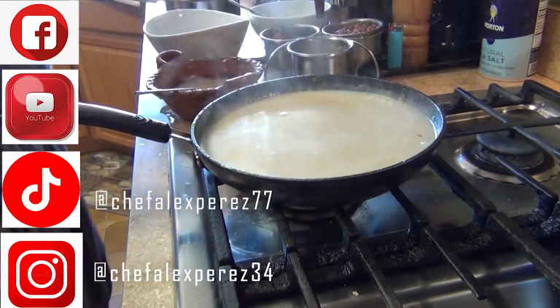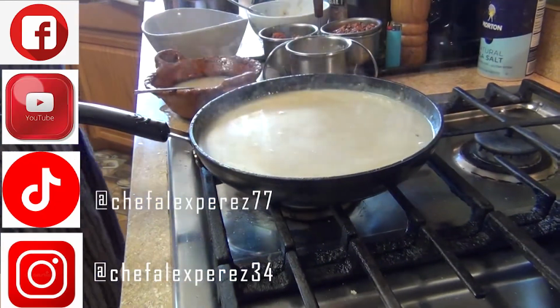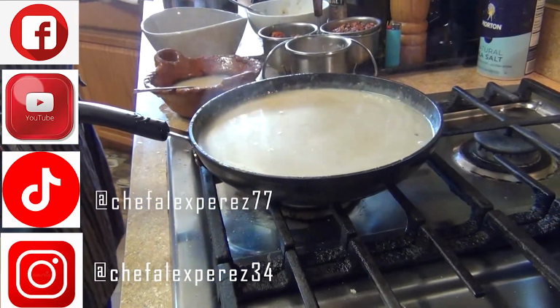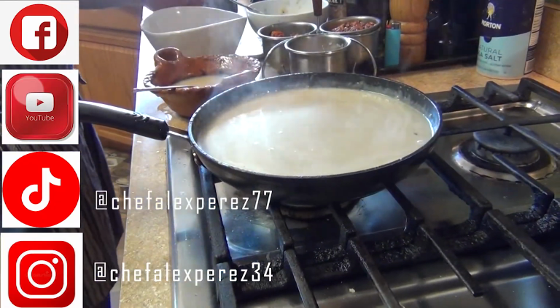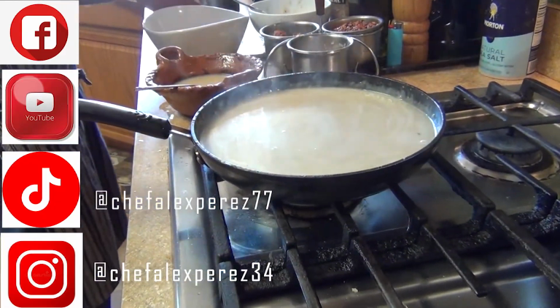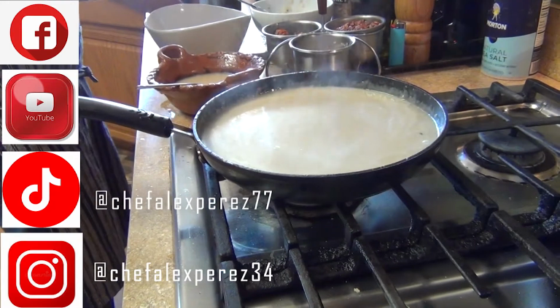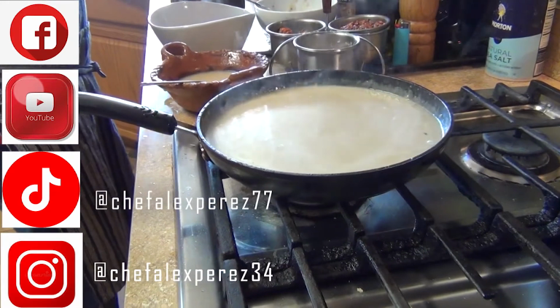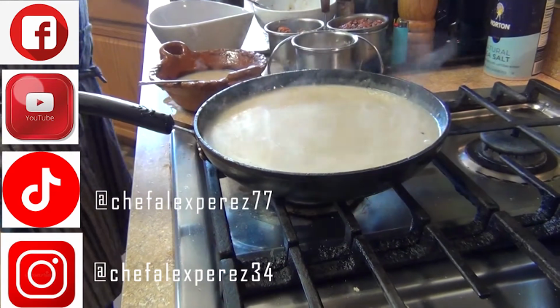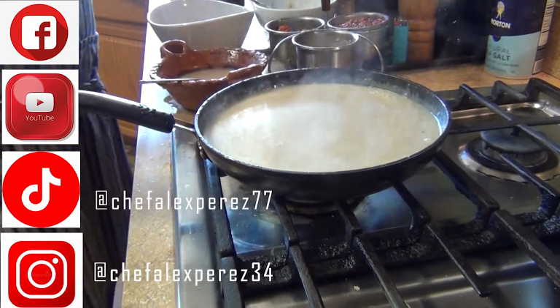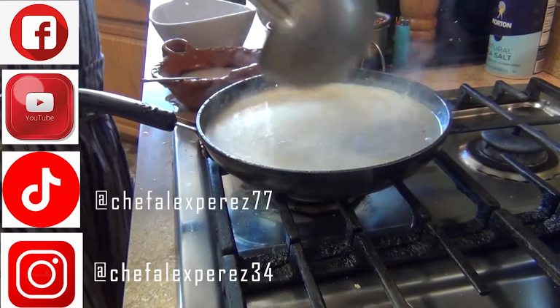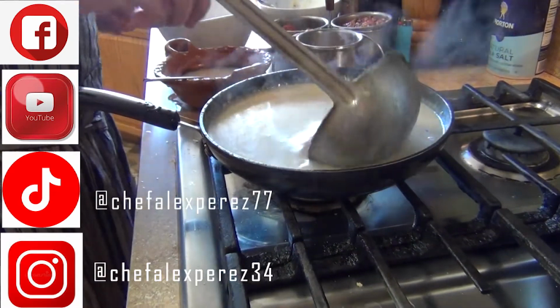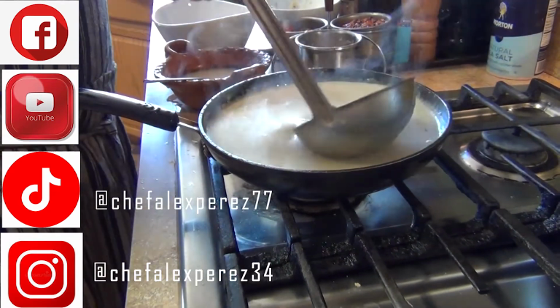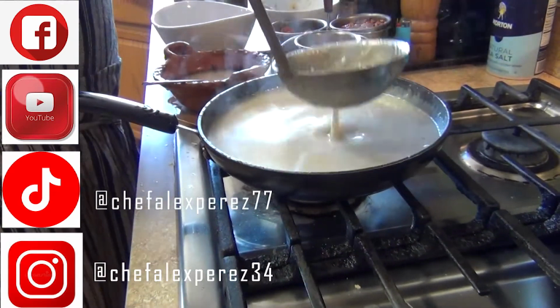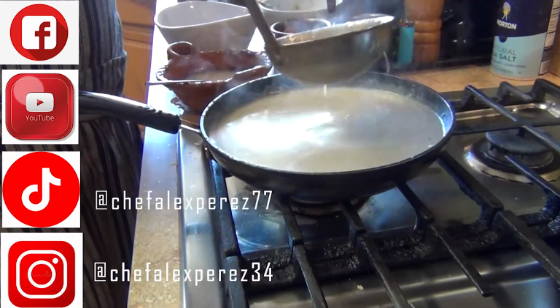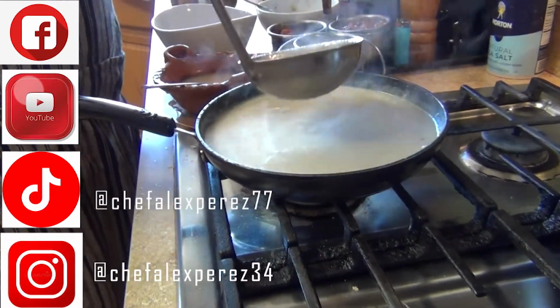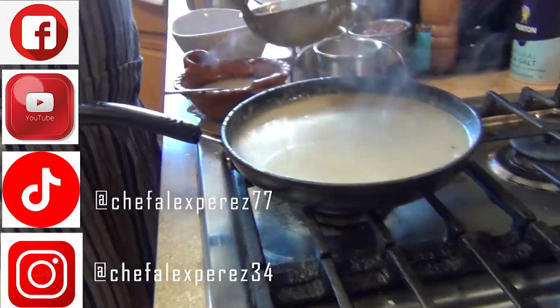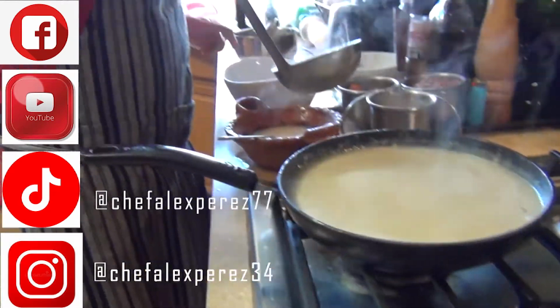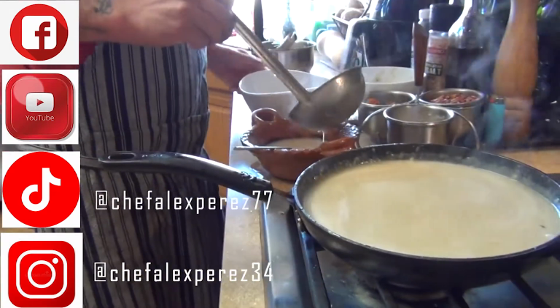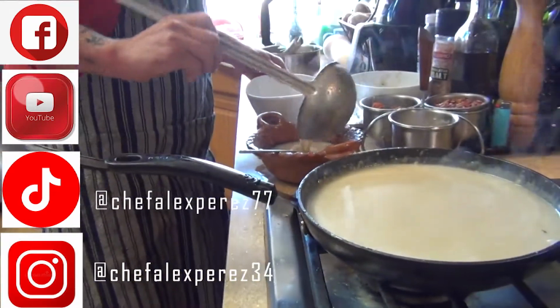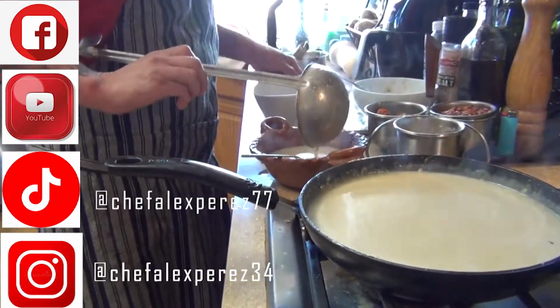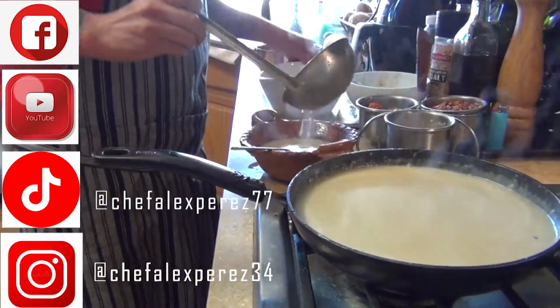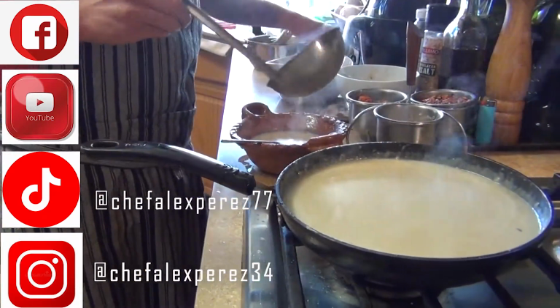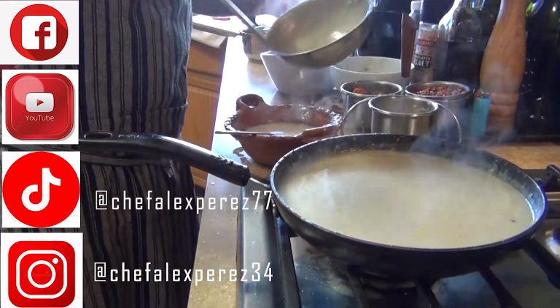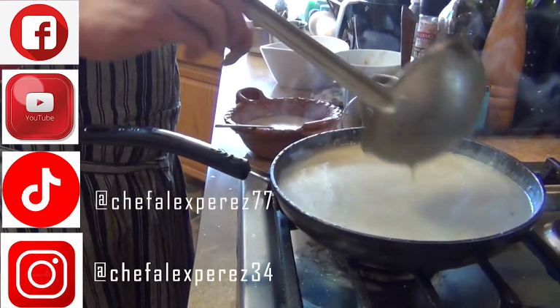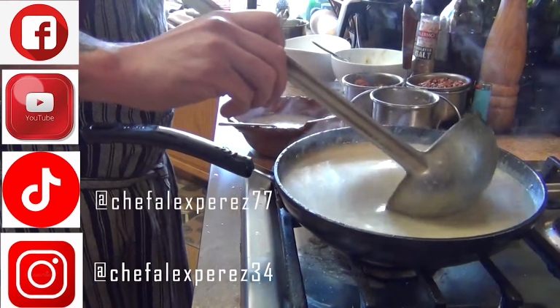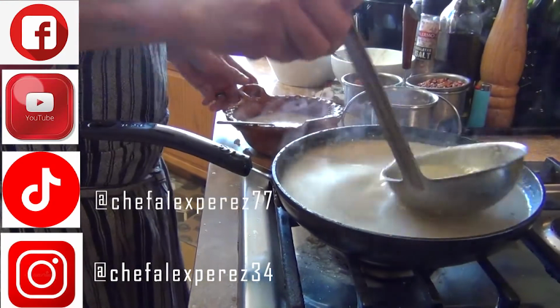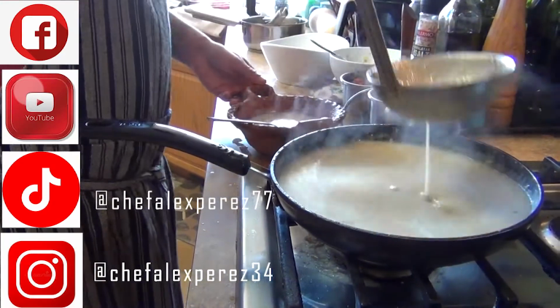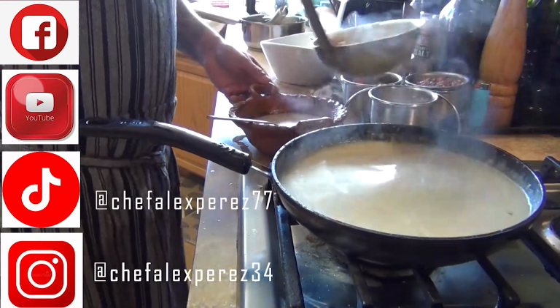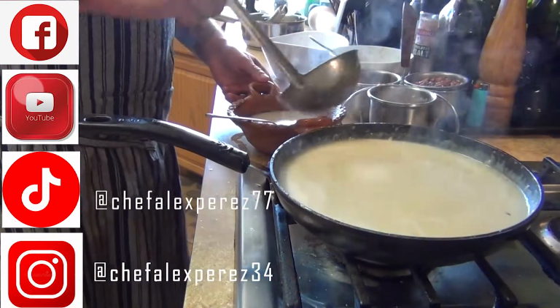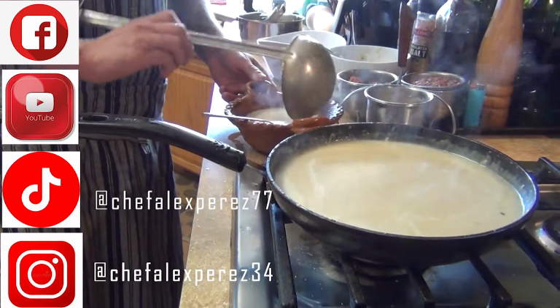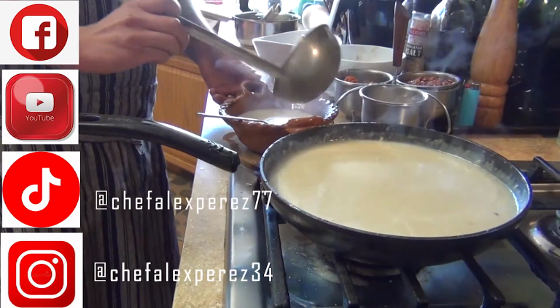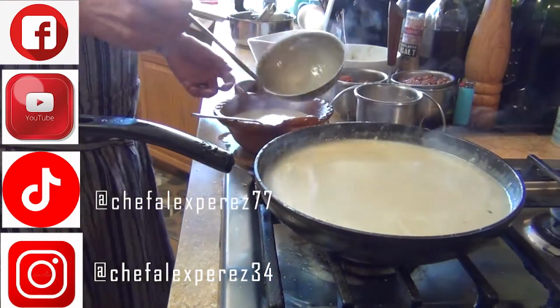So hopefully you guys liked this video on how to prepare the garlic soup to make you feel better. Don't forget to subscribe to my channel.